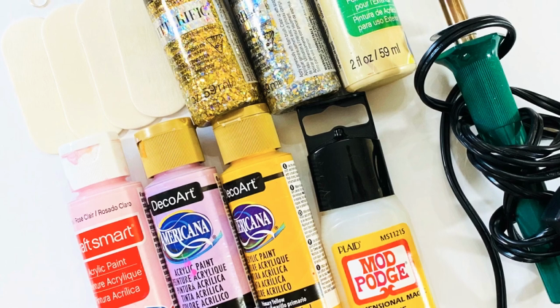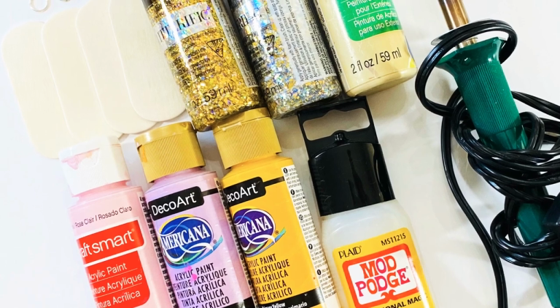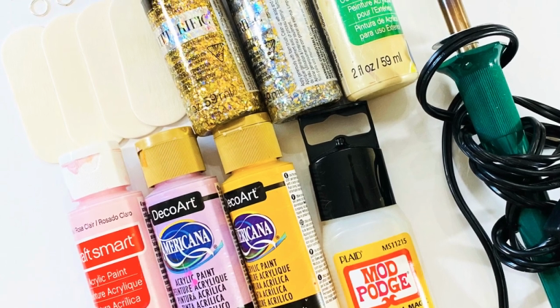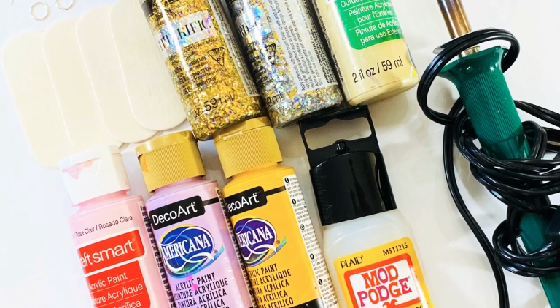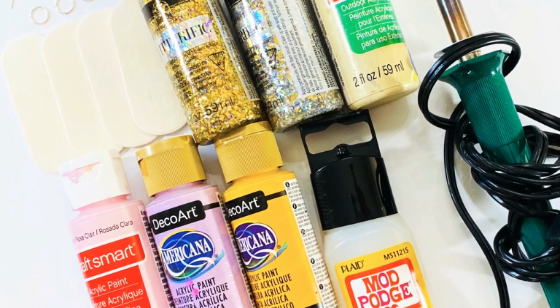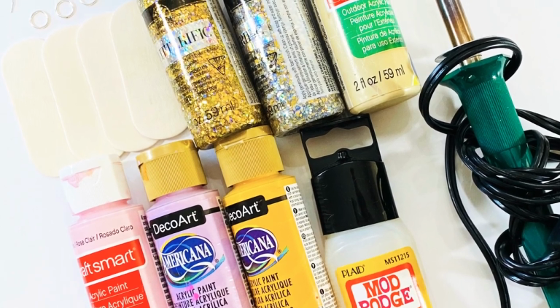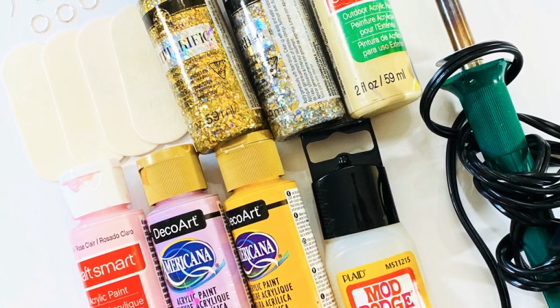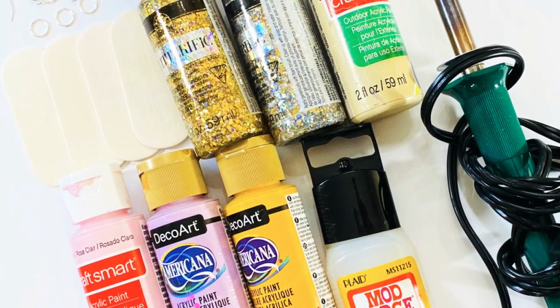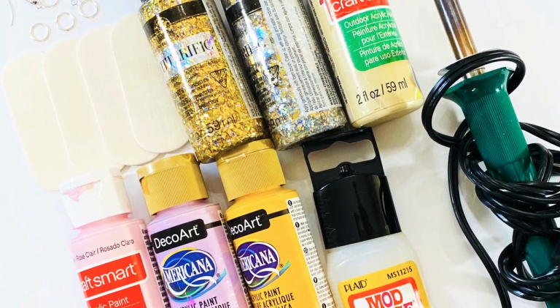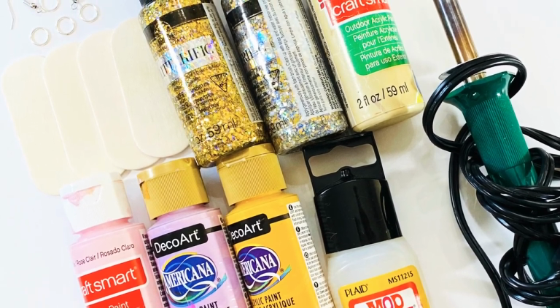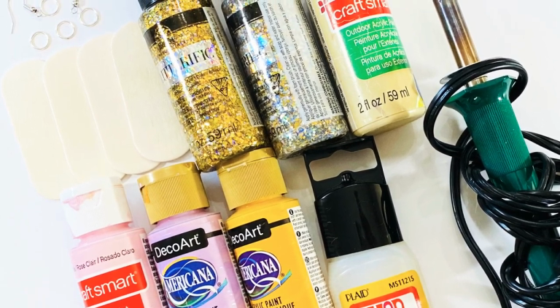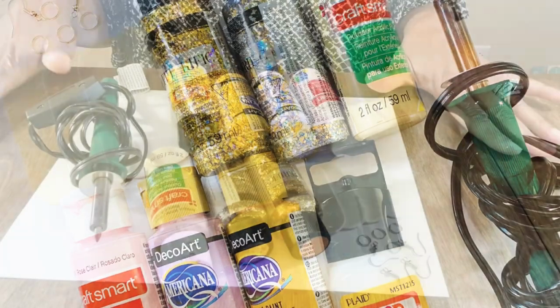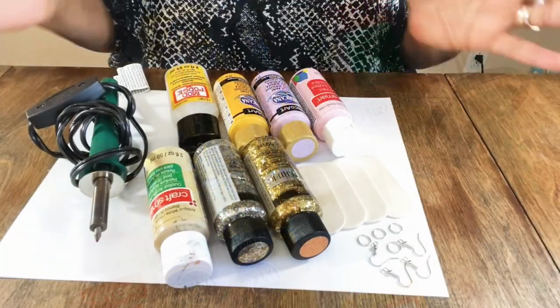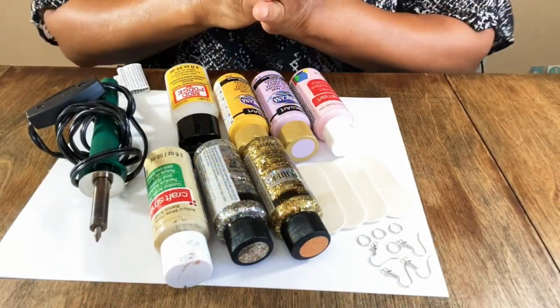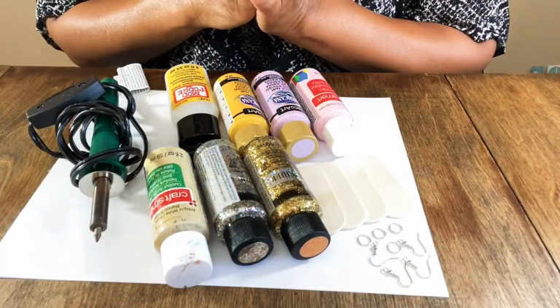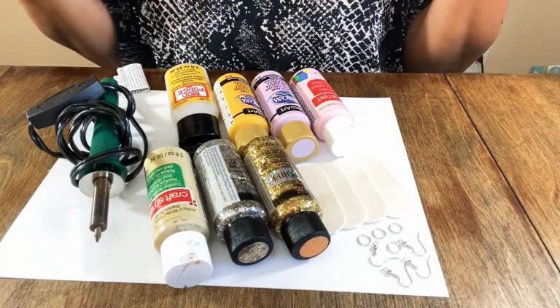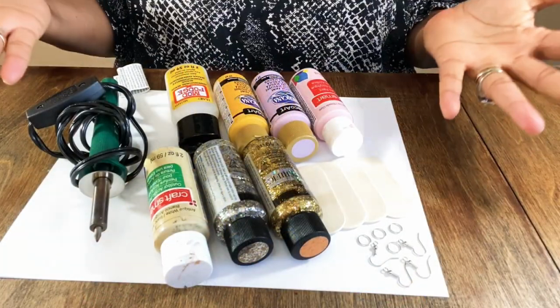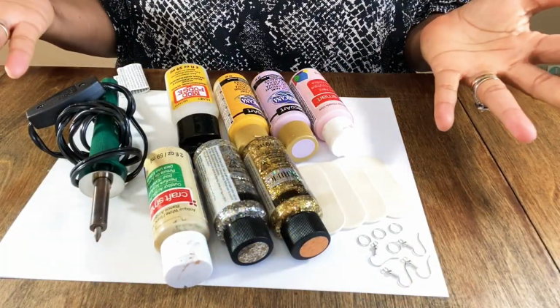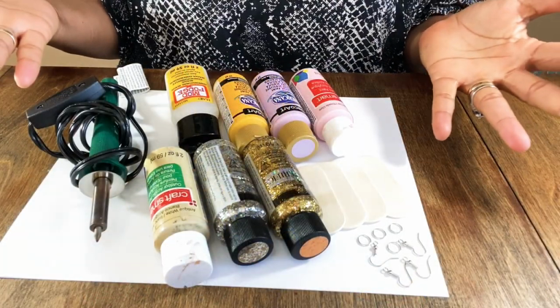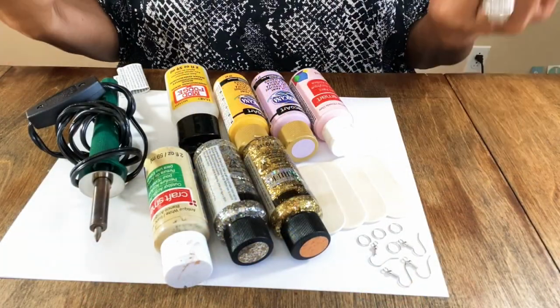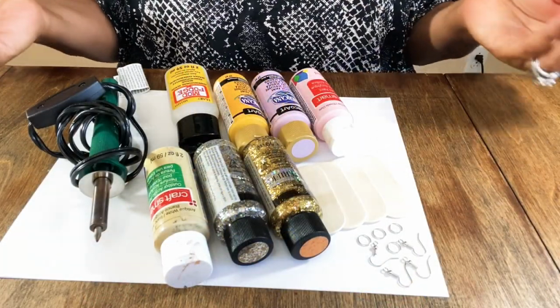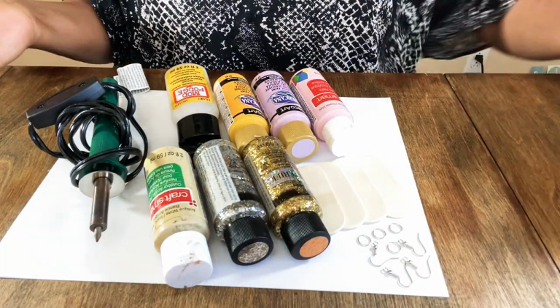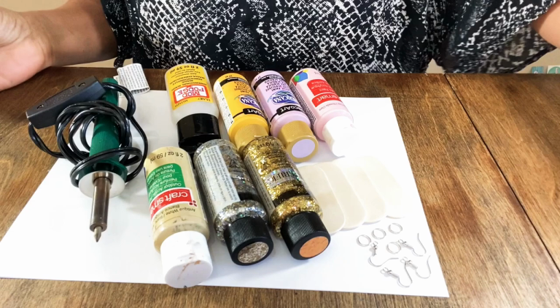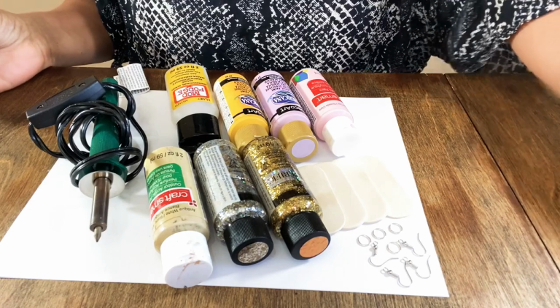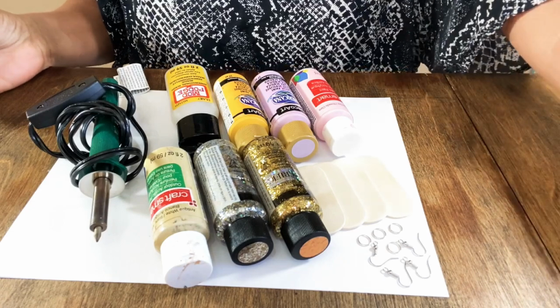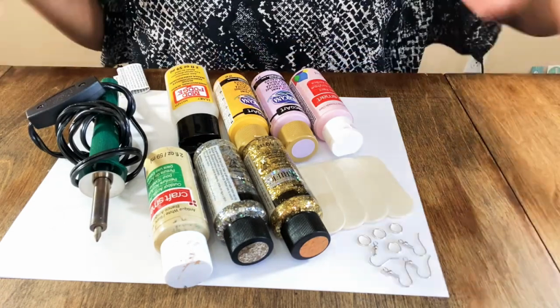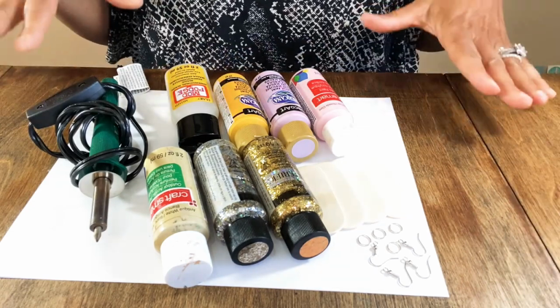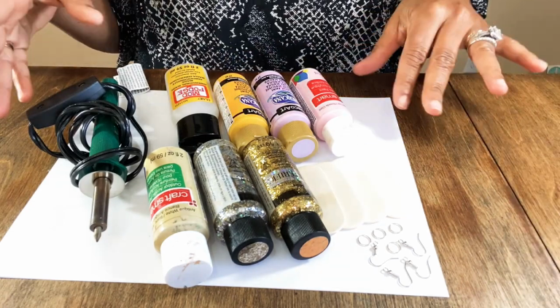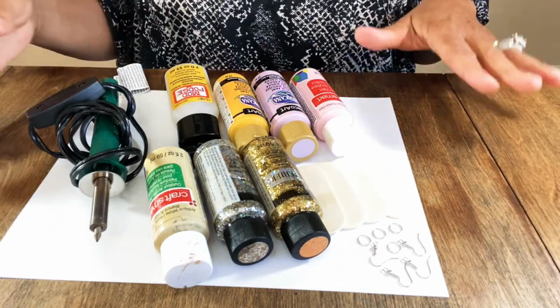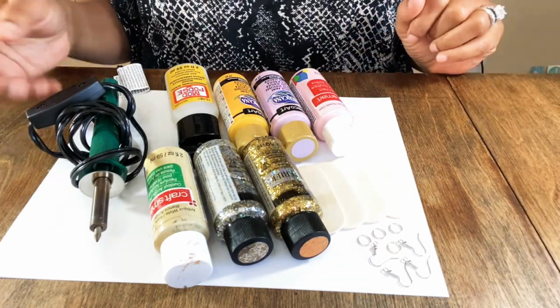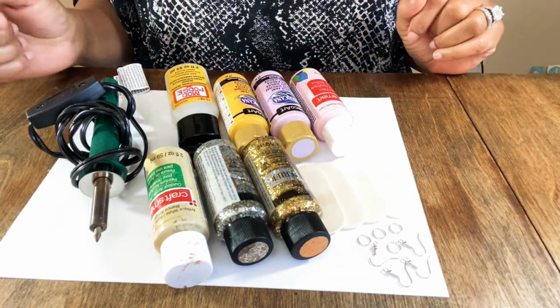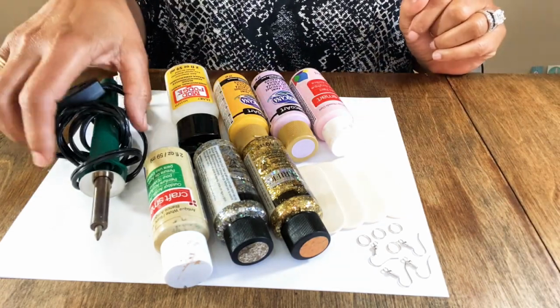Hey you guys, welcome to our Spring Fling Earring Design. Let's get those wood burners out. So happy Friday. Here we are today with another project. This is going to be called our Spring Fling Earring. Super excited to have a couple of ideas for spring earrings.